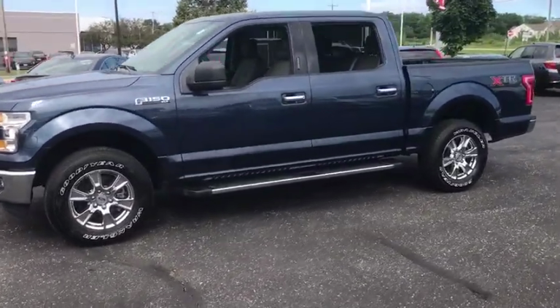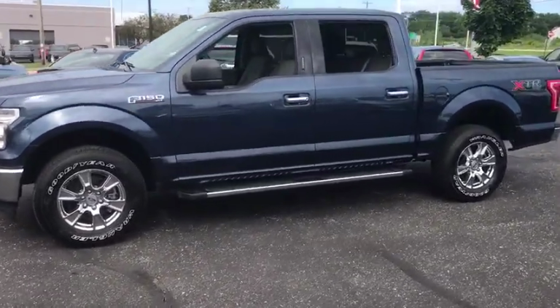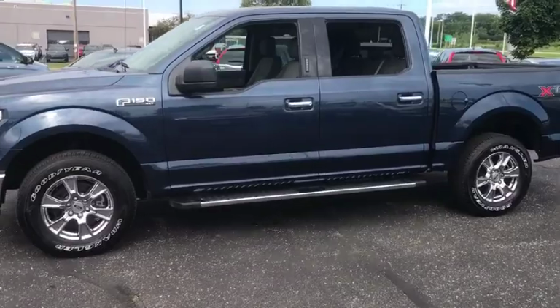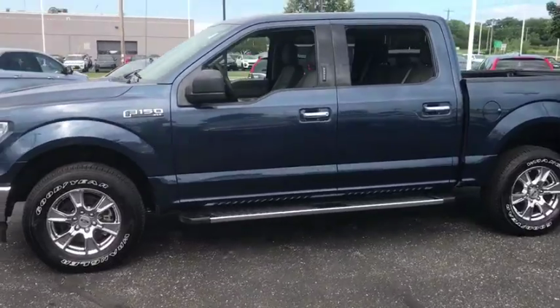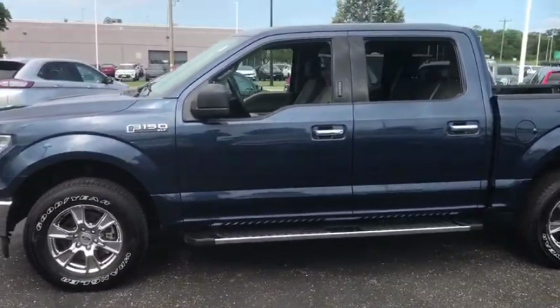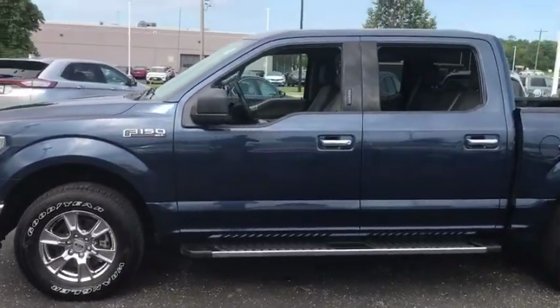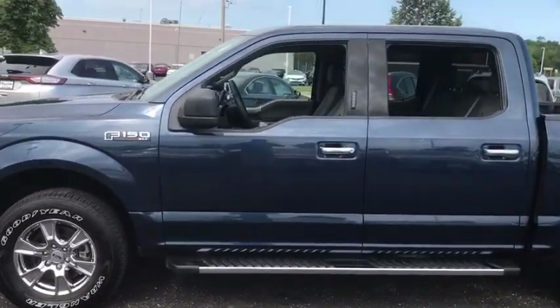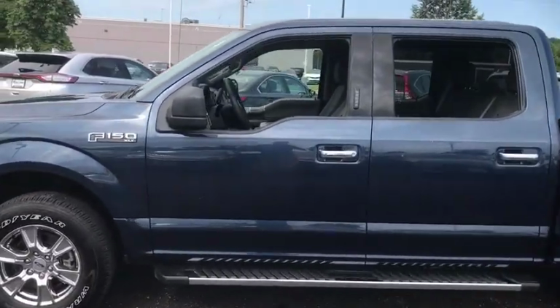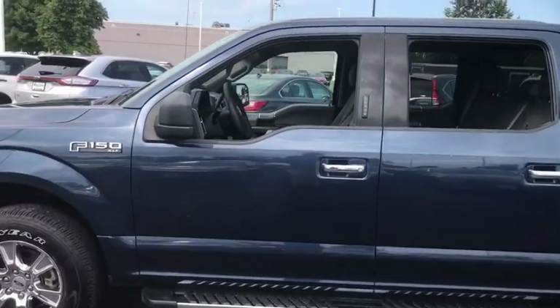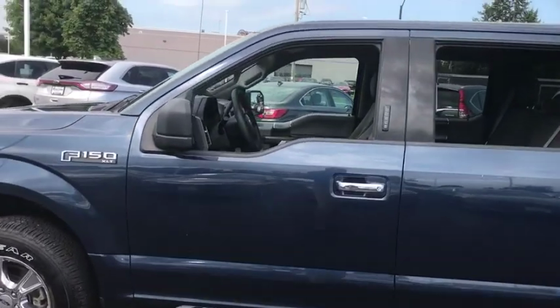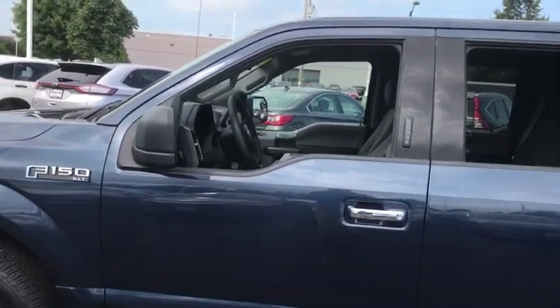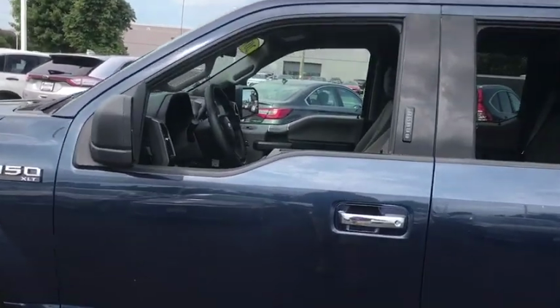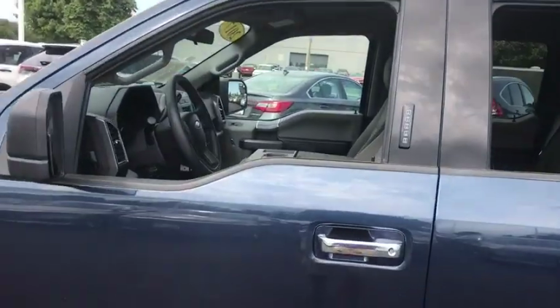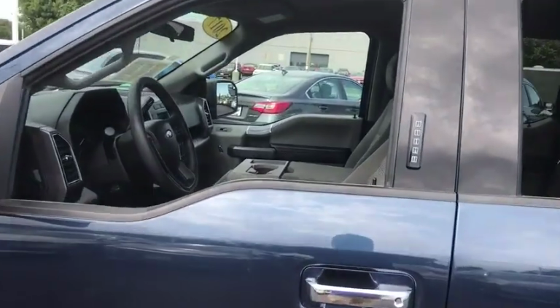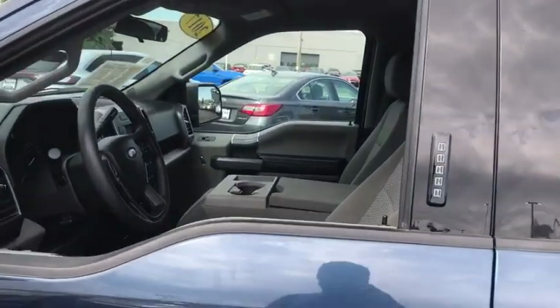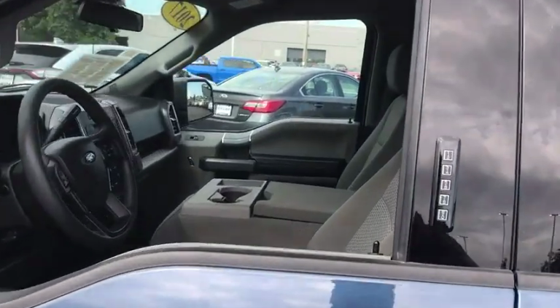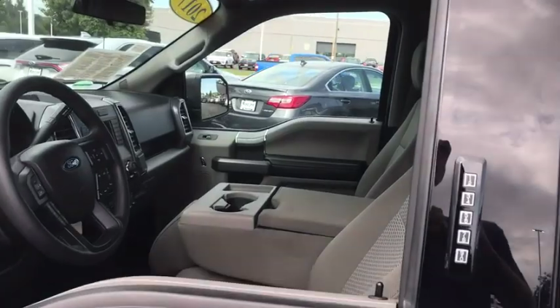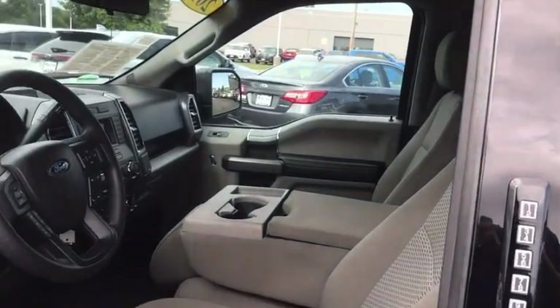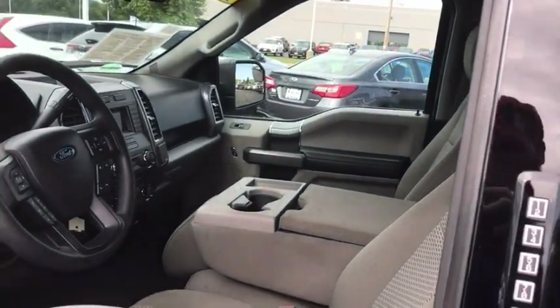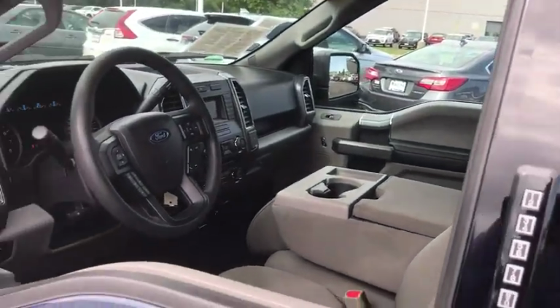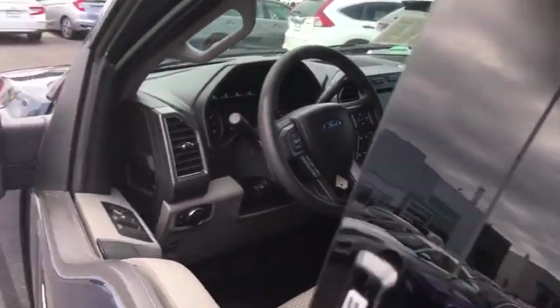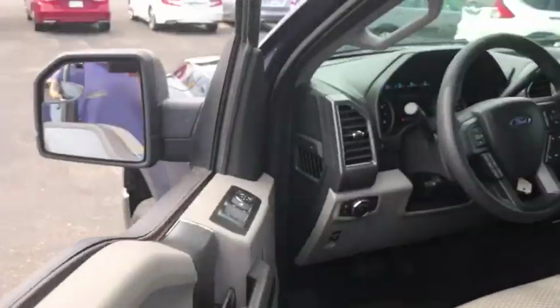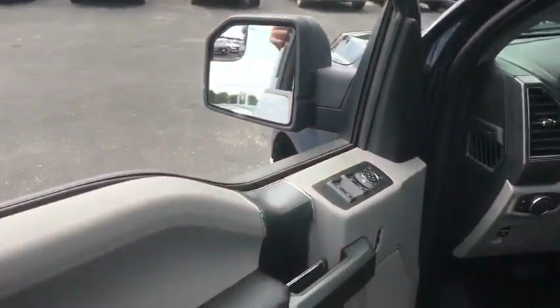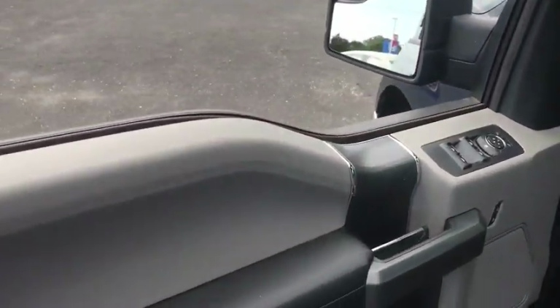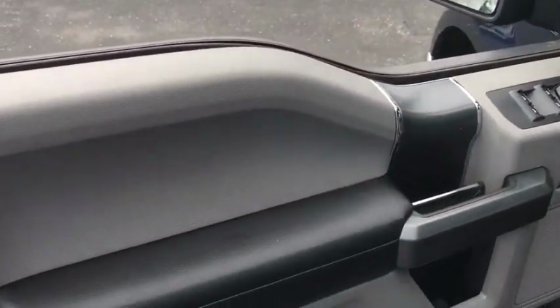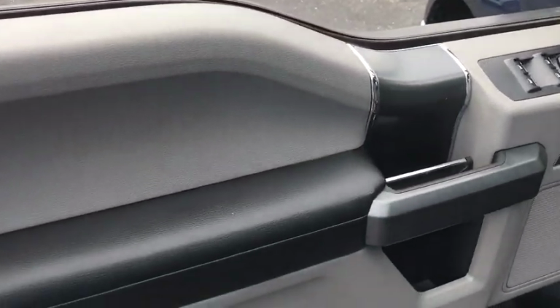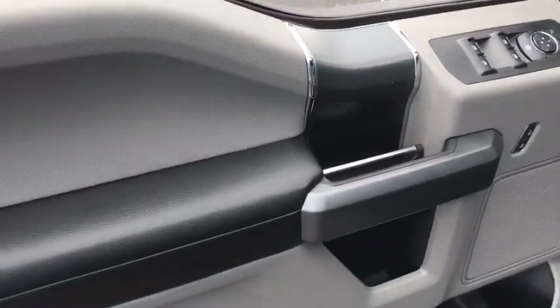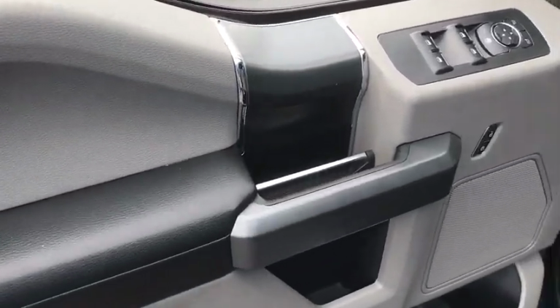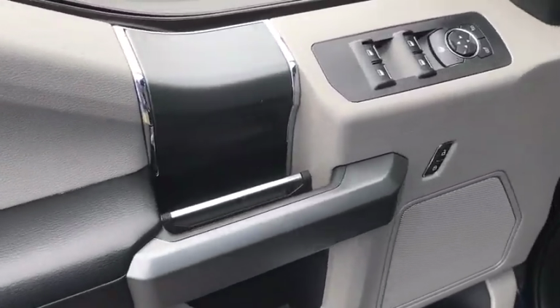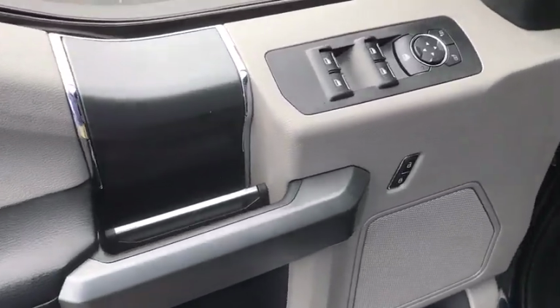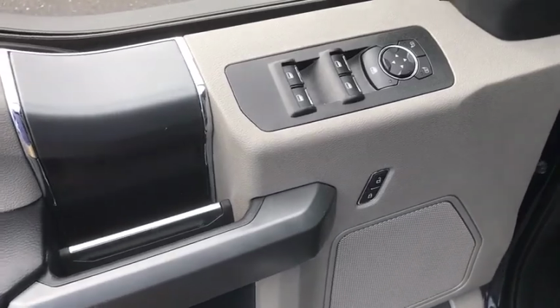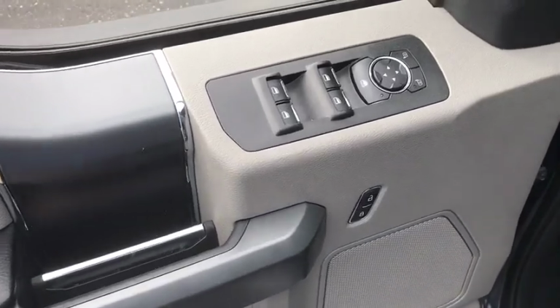Here are some of this vehicle's great options: anti-lock braking system, keyless entry, stability control, traction control, steering wheel audio control, Bluetooth, adjustable steering wheel, power steering.